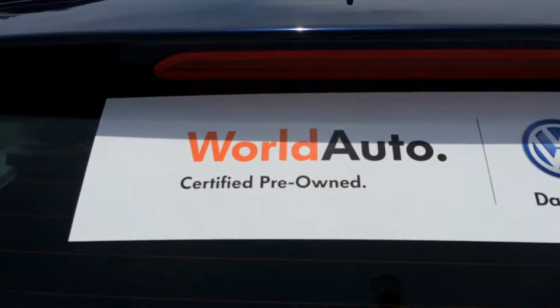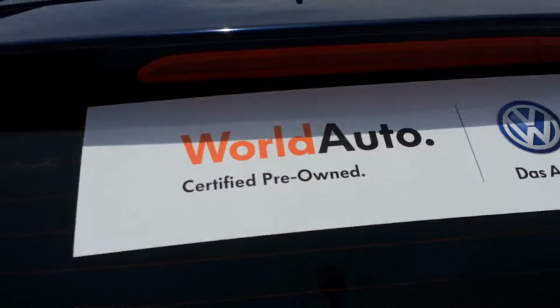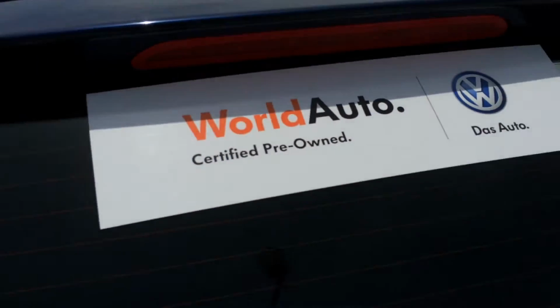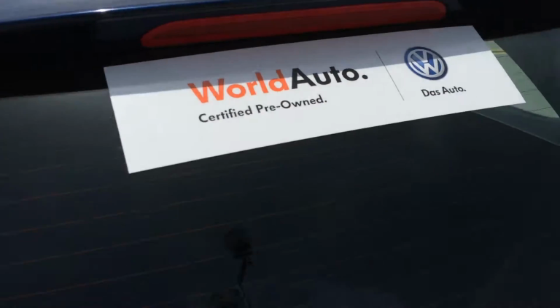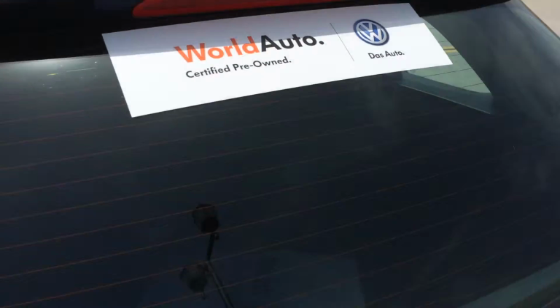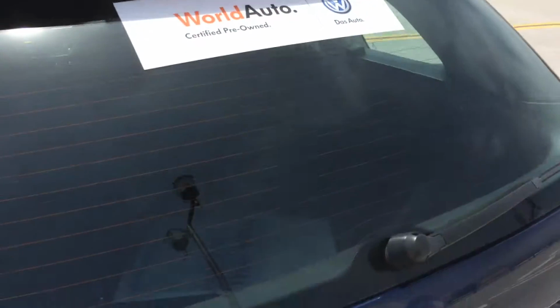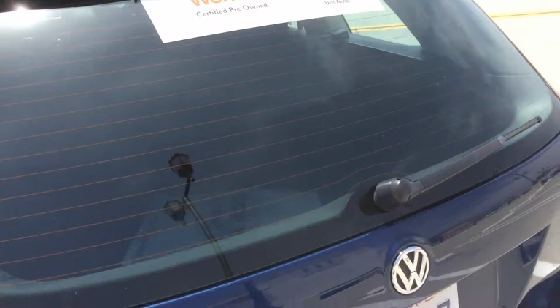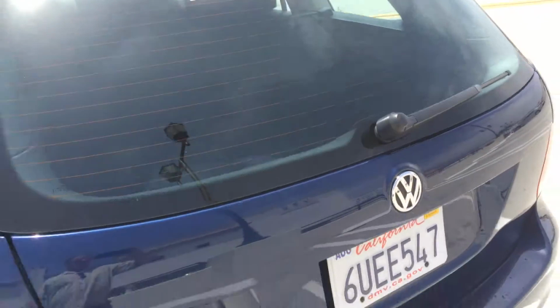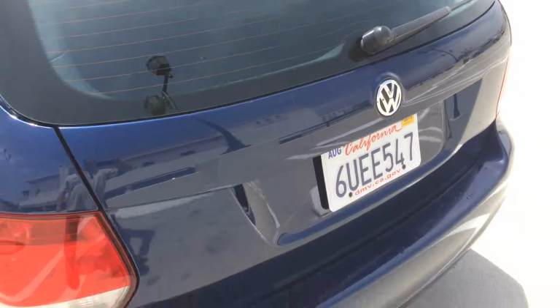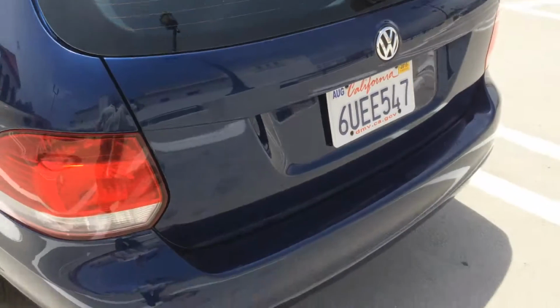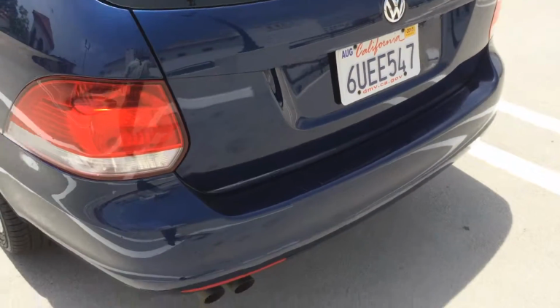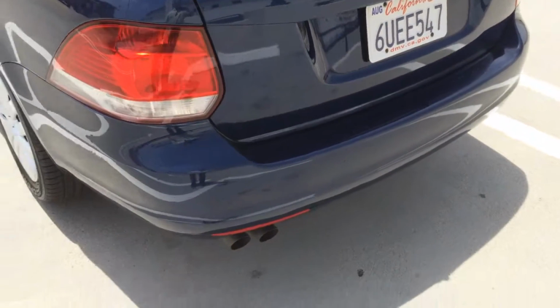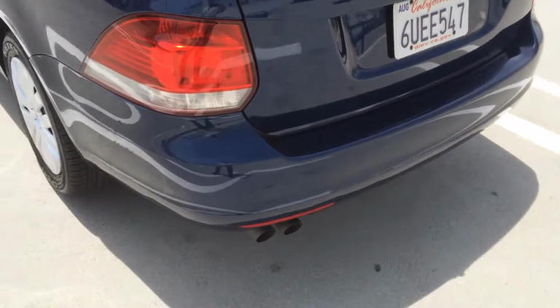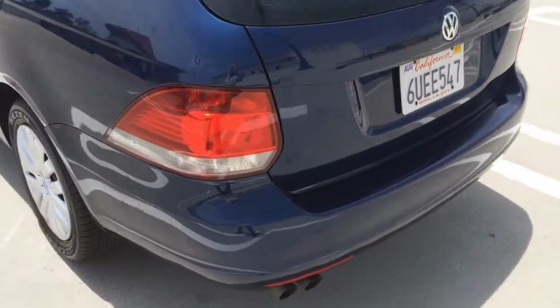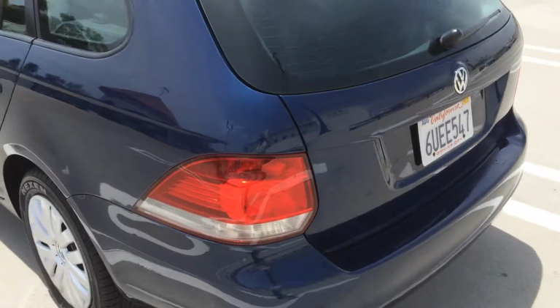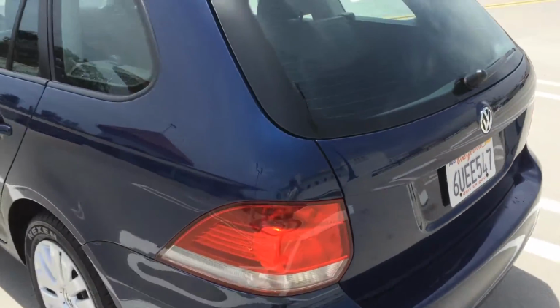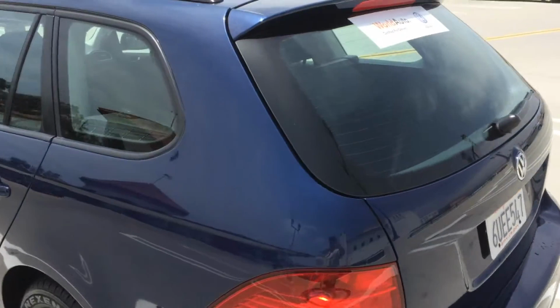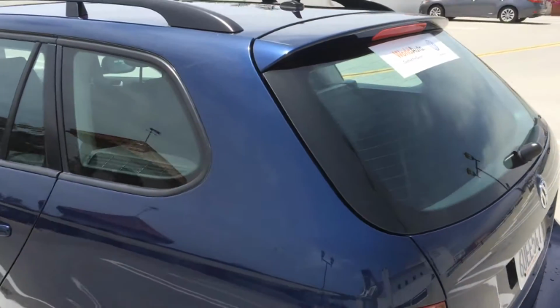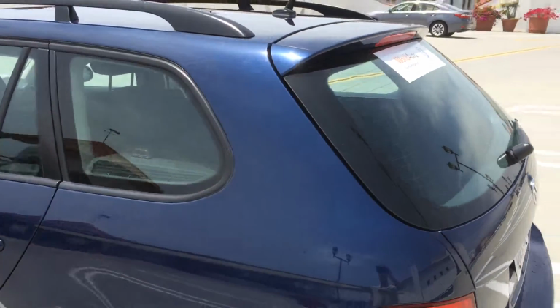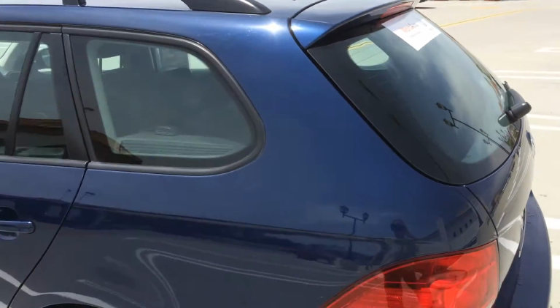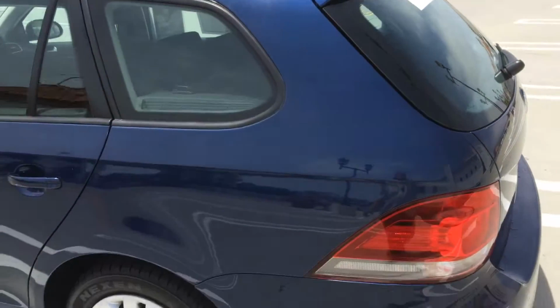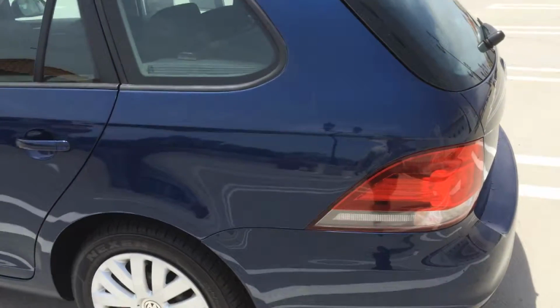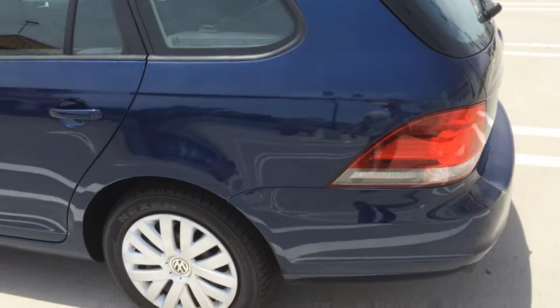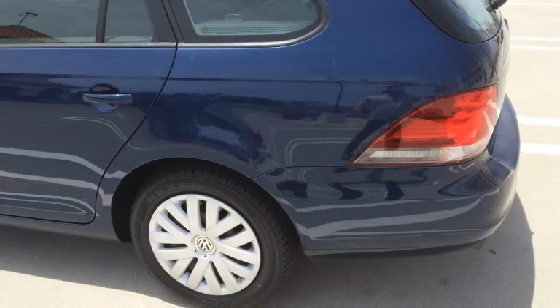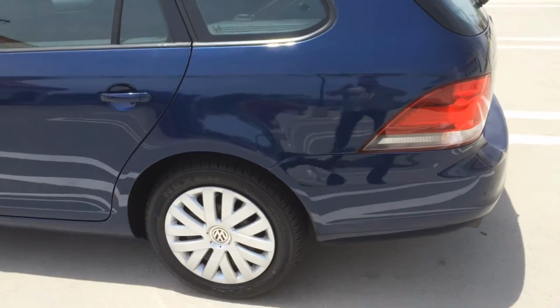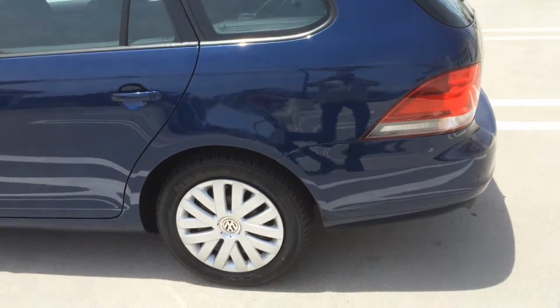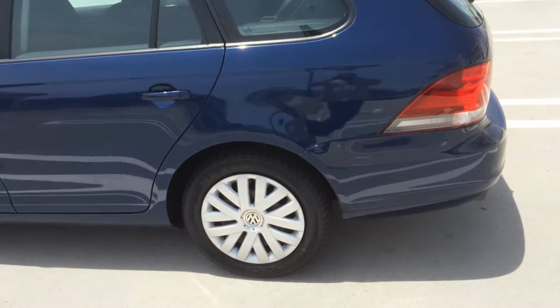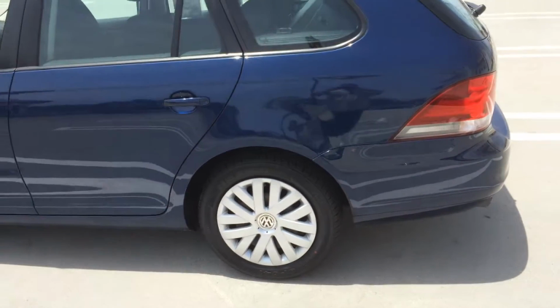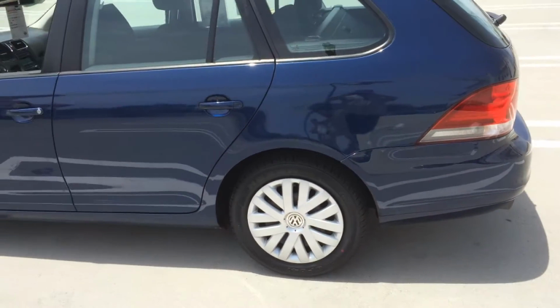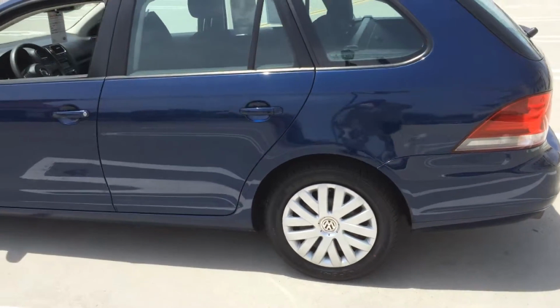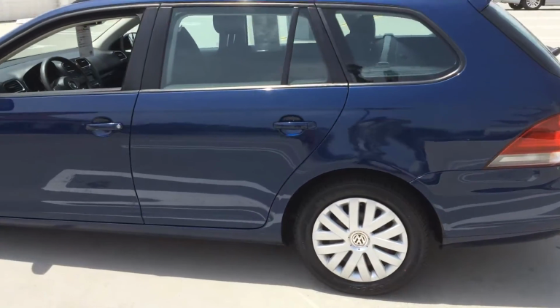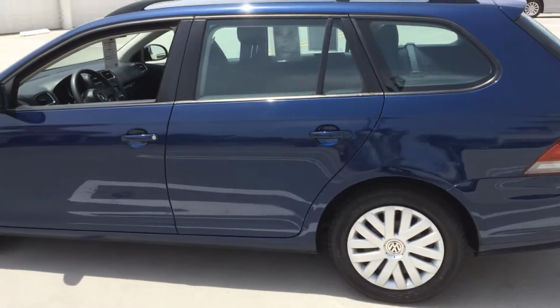That means the car is going to have a two-year or 24,000 mile warranty, roadside assistance for the same period, and also some special low finance rates.